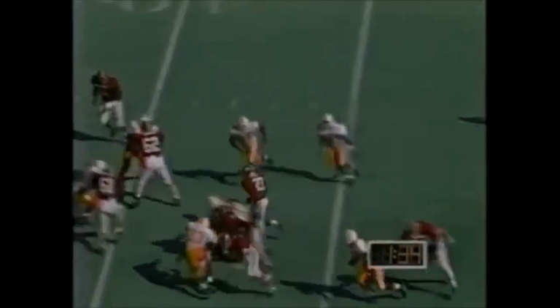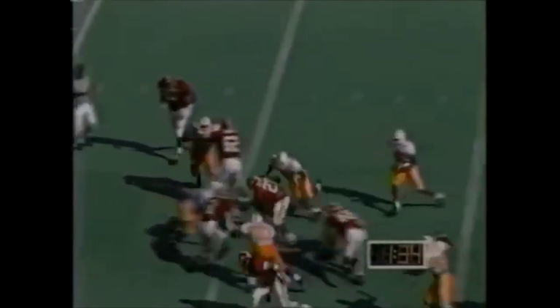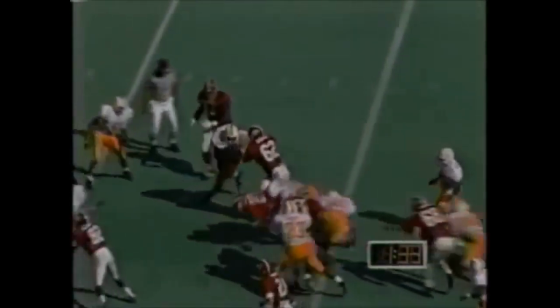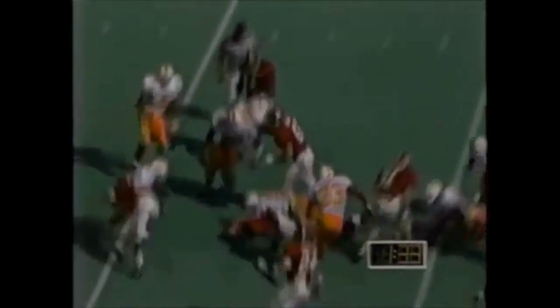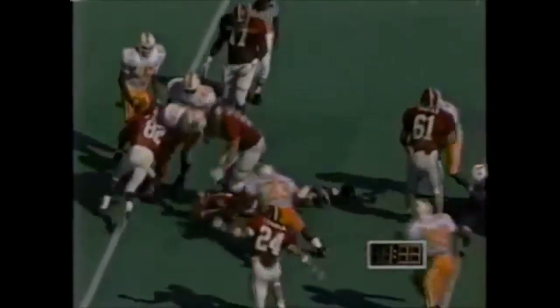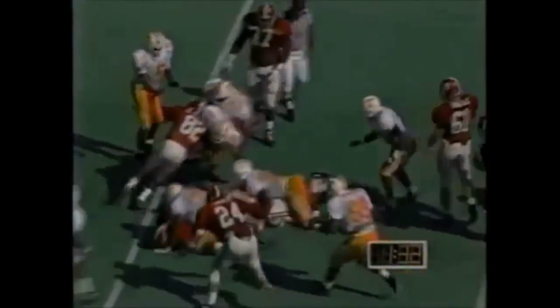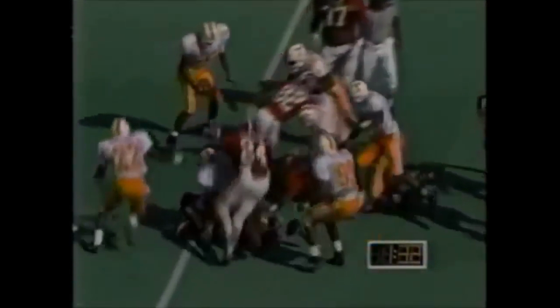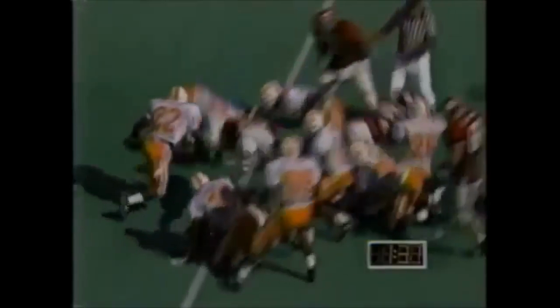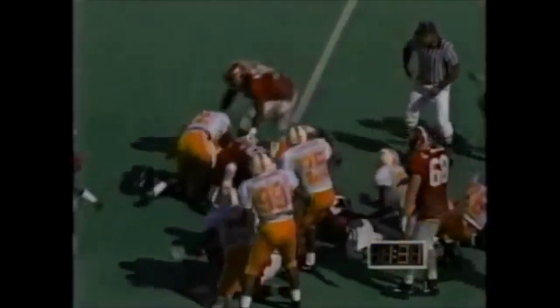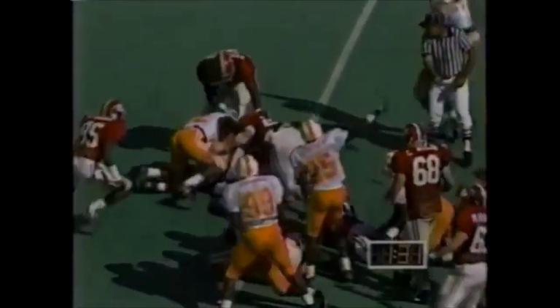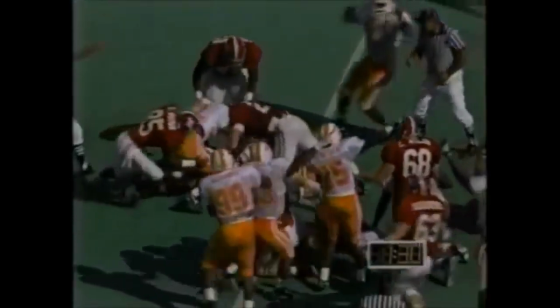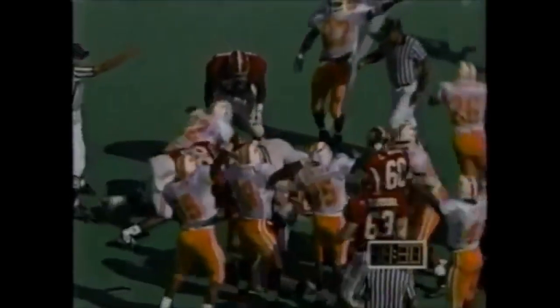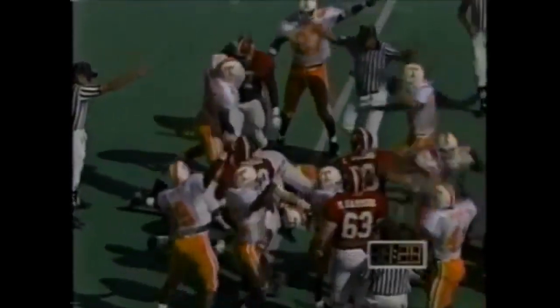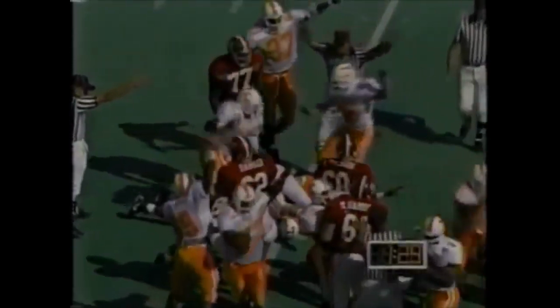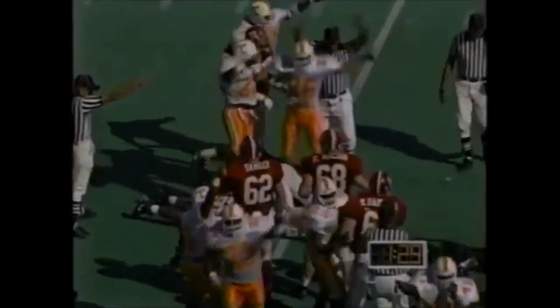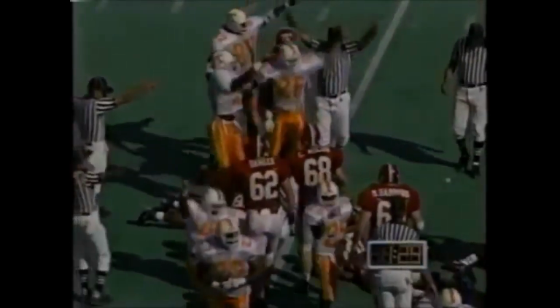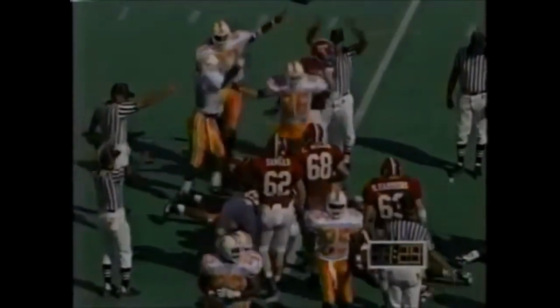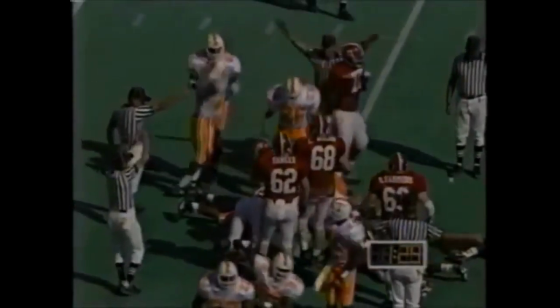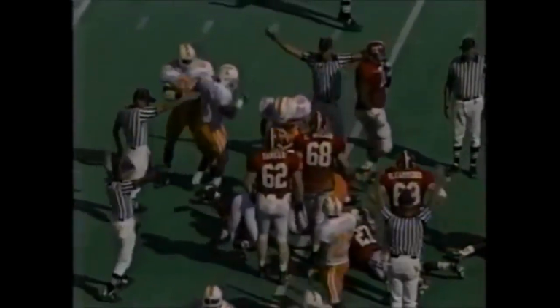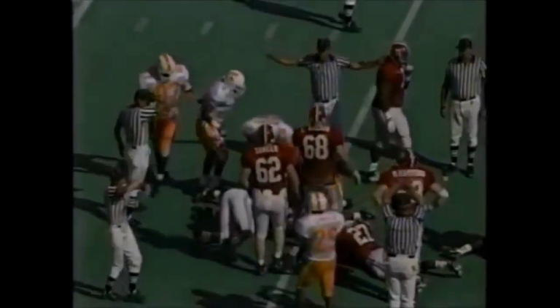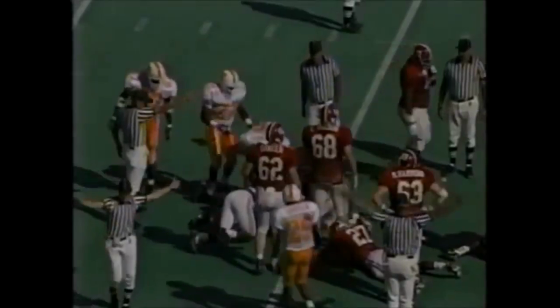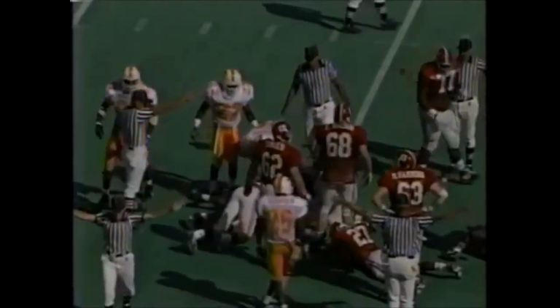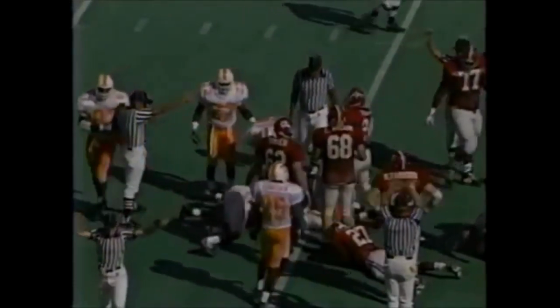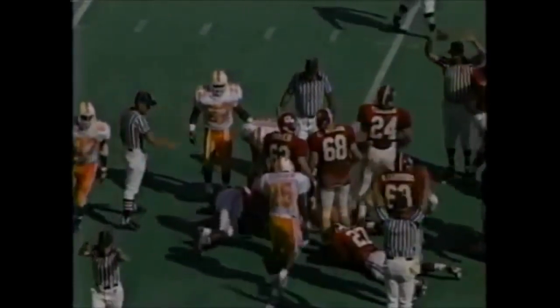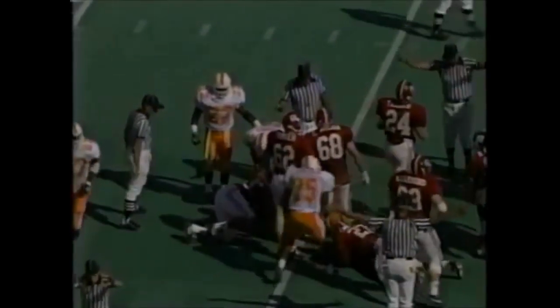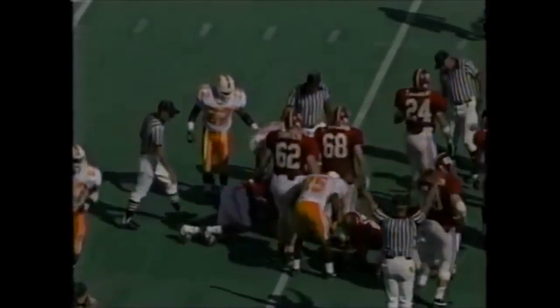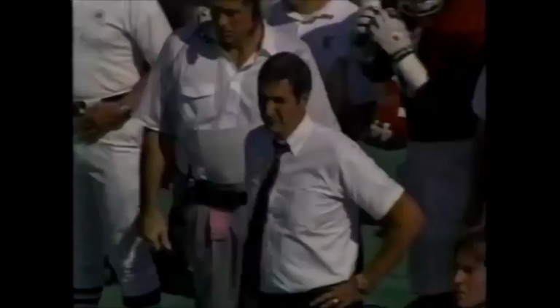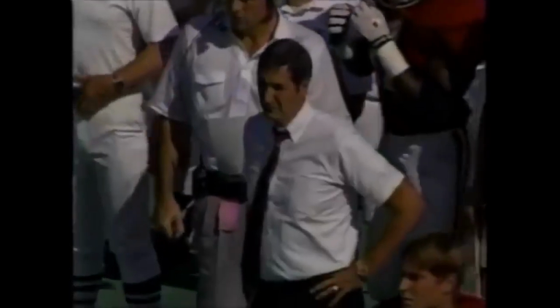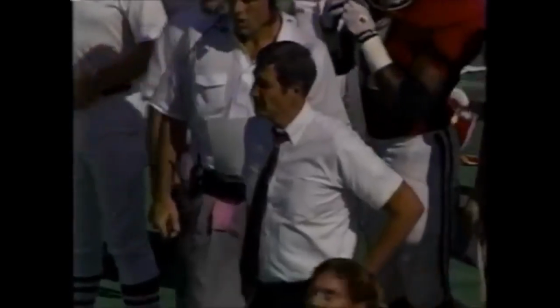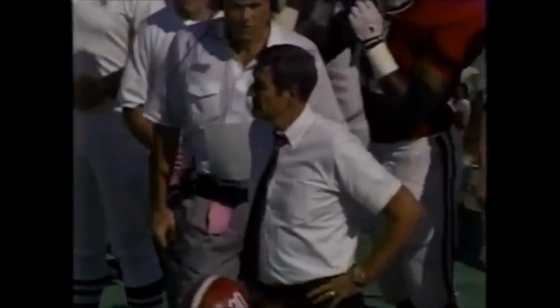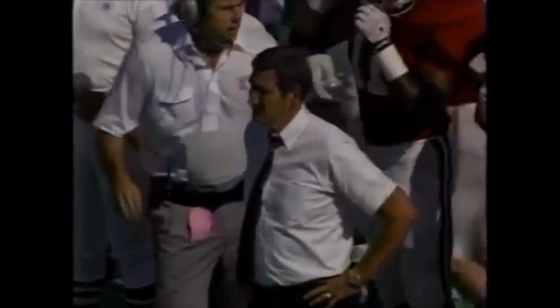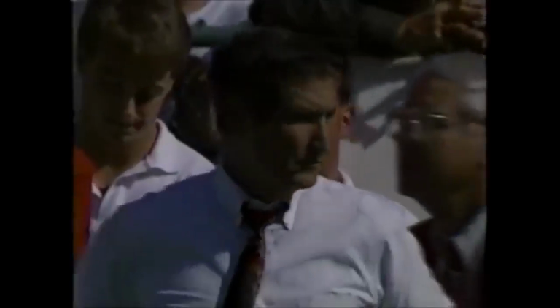Parker giving the ball to Stacey. That ball came loose - he fumbled it. Unbelievable! Tennessee is going to get one more shot. This is unbelievable. There's your miracle.